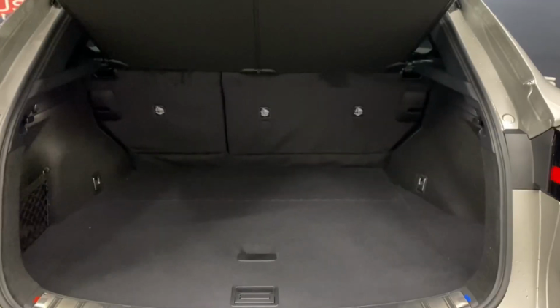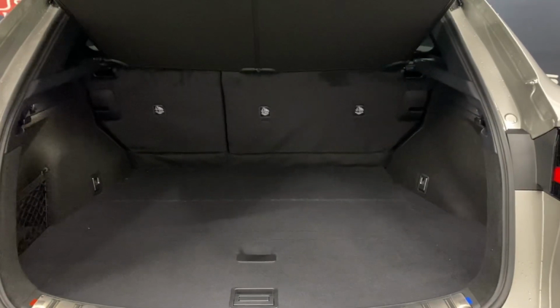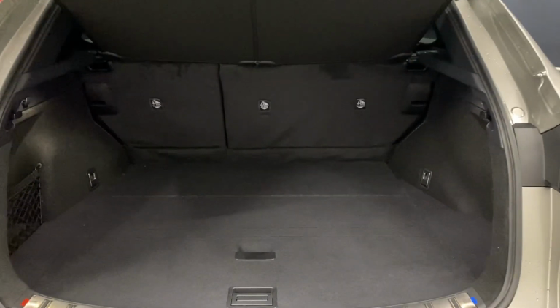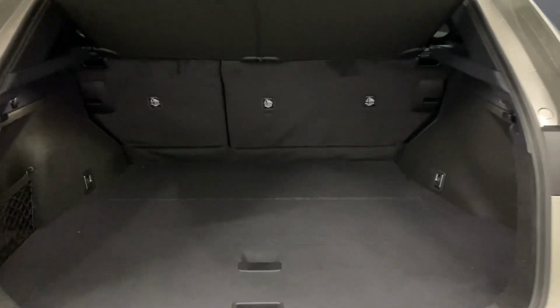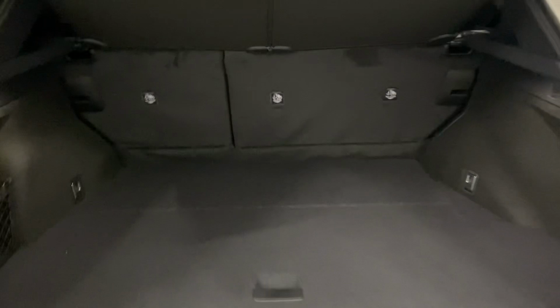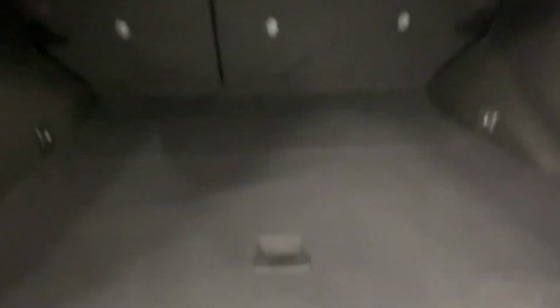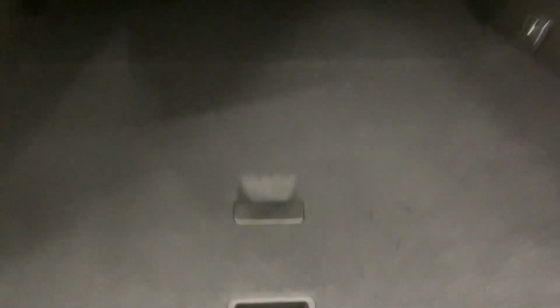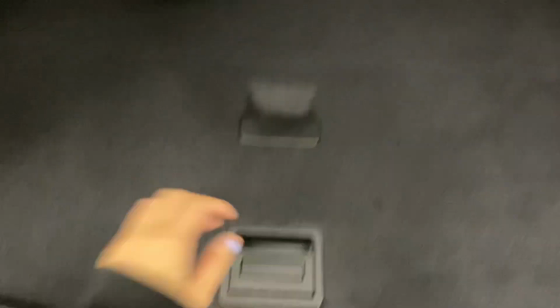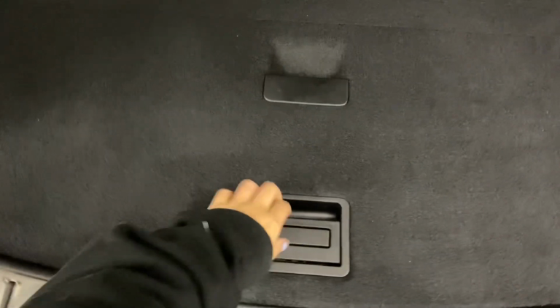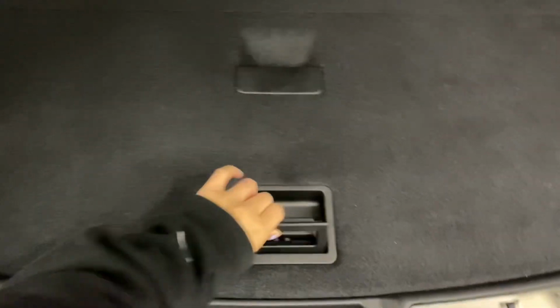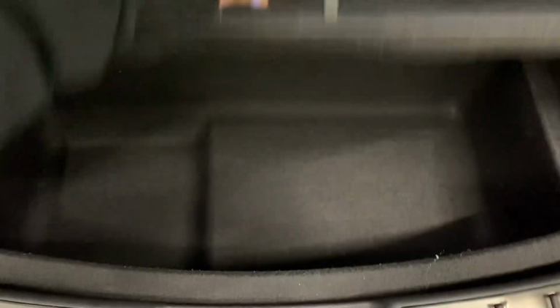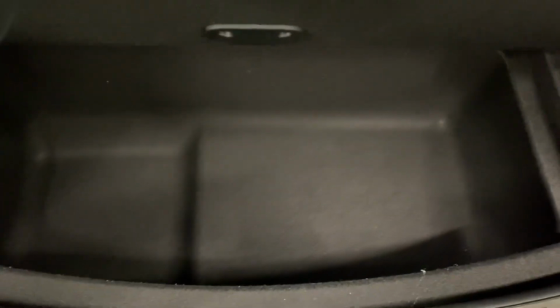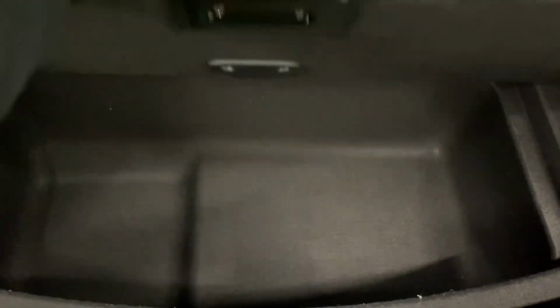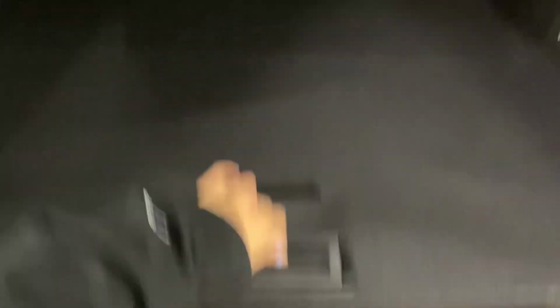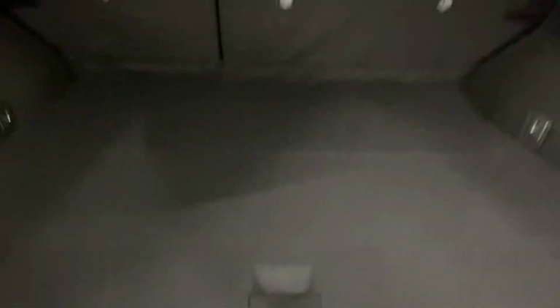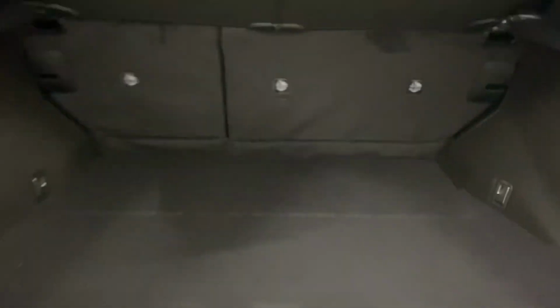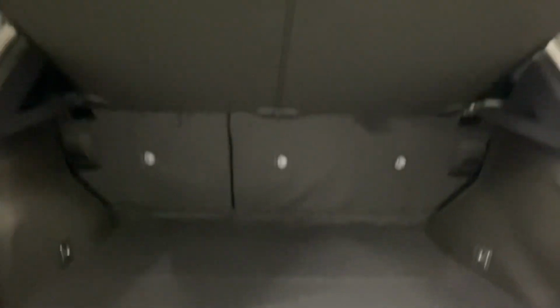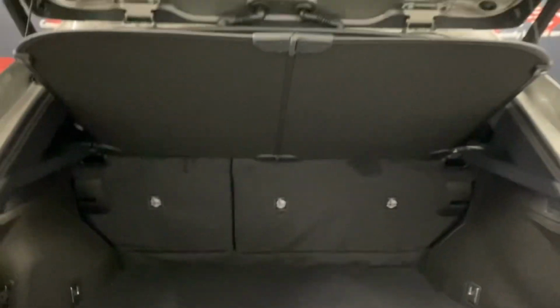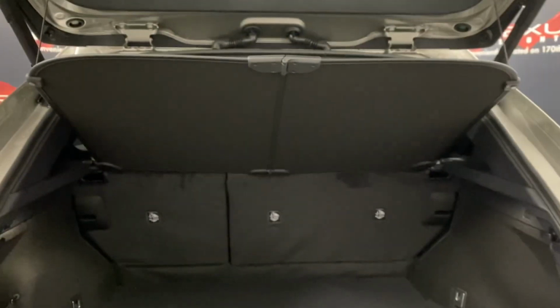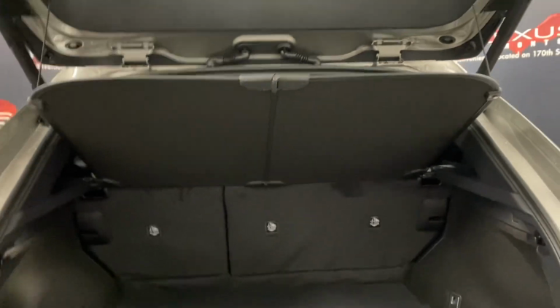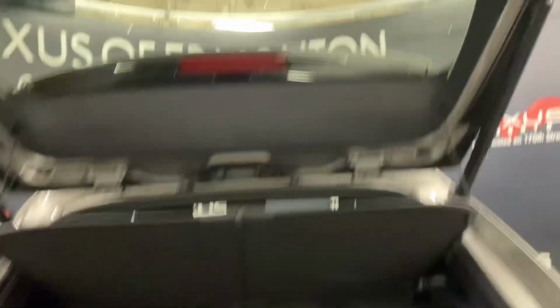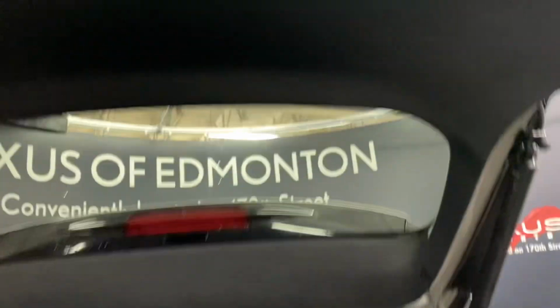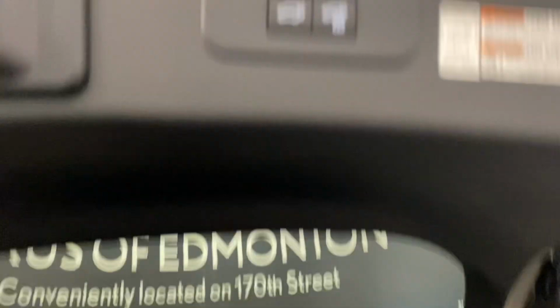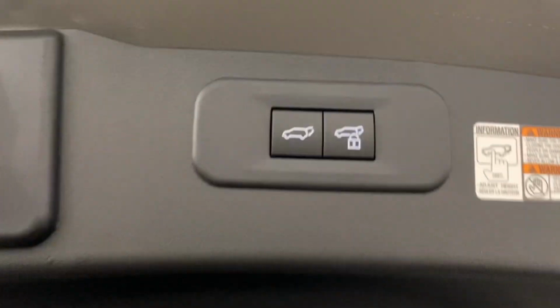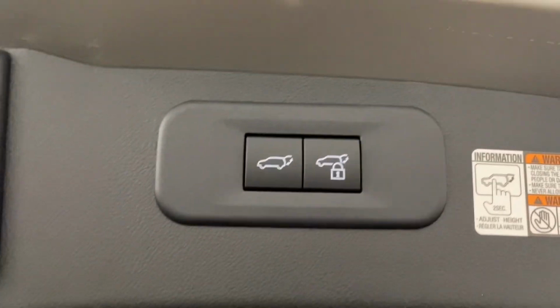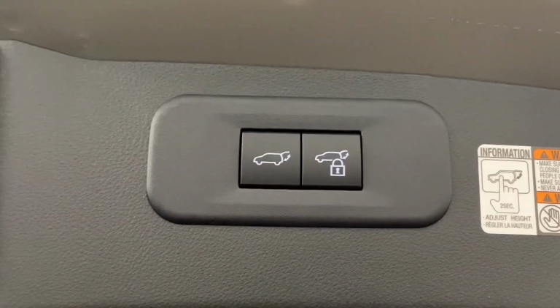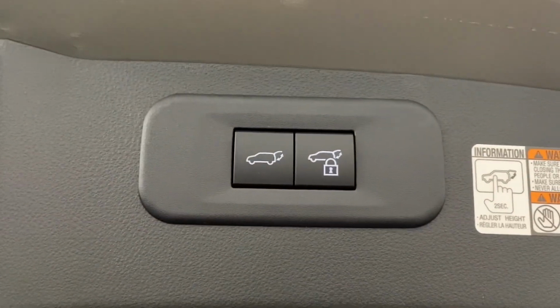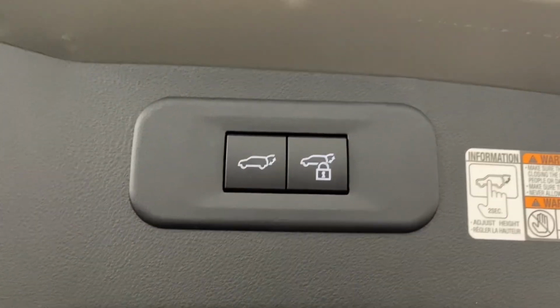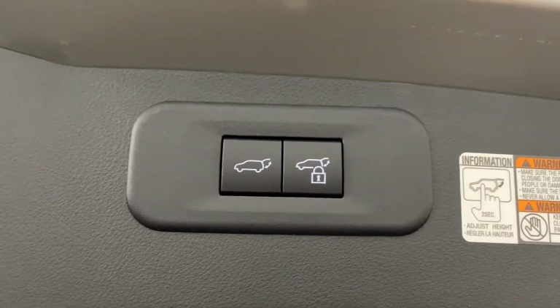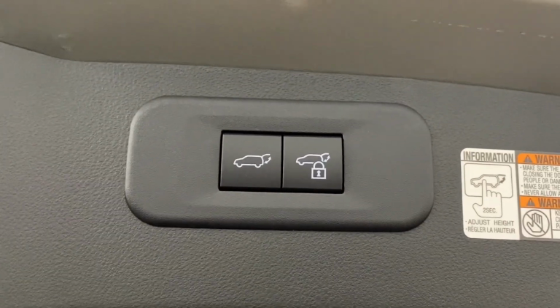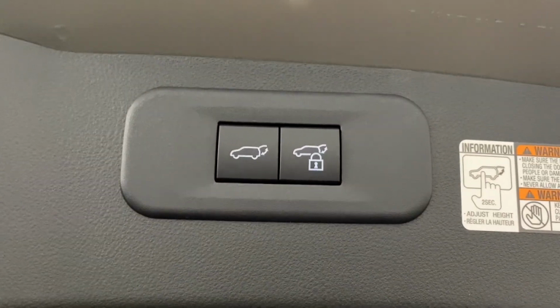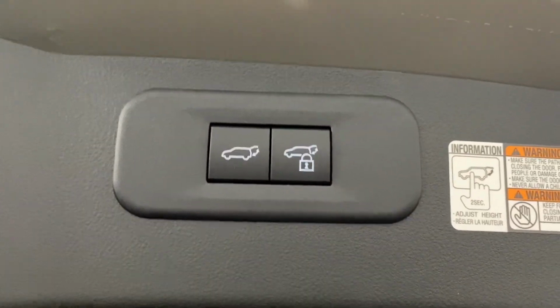In the rear trunk, you have plenty of space, with storage space below, your tonneau cover to hide your belongings, and the ability to lock the entire vehicle from your automatic closing trunk.